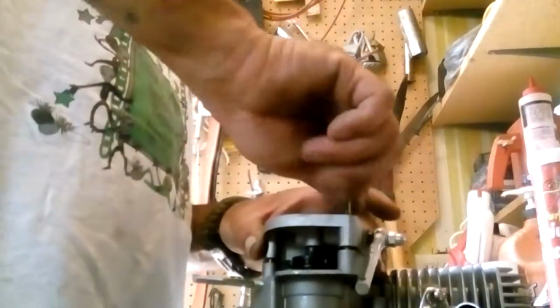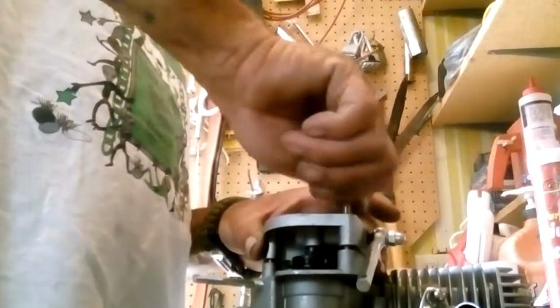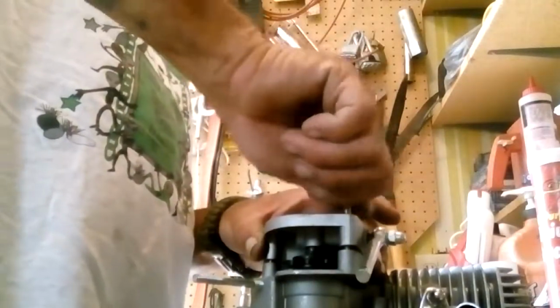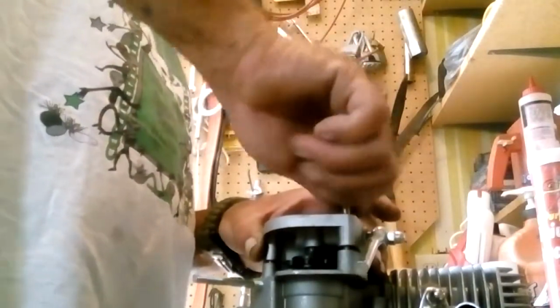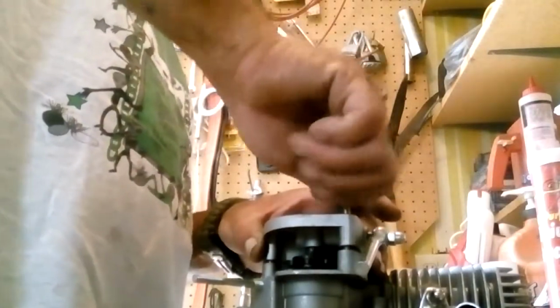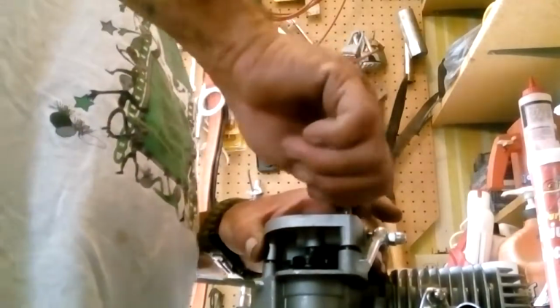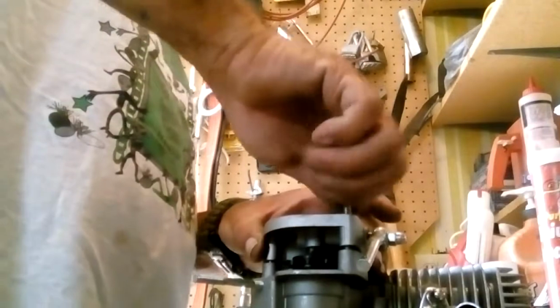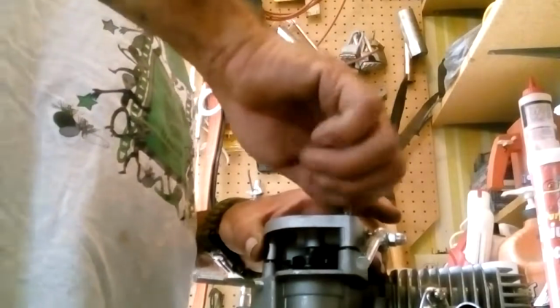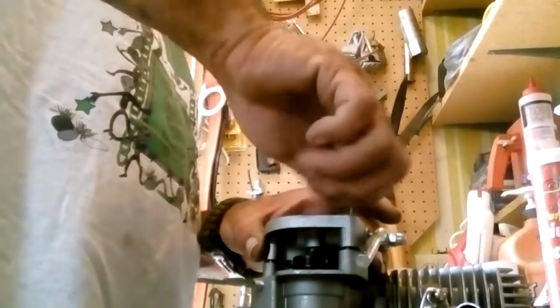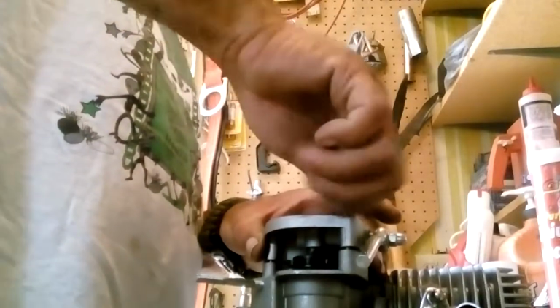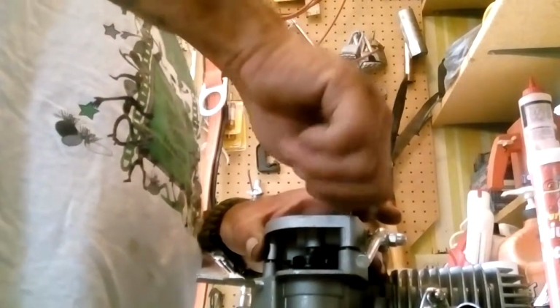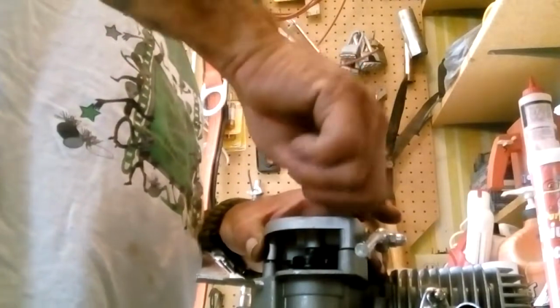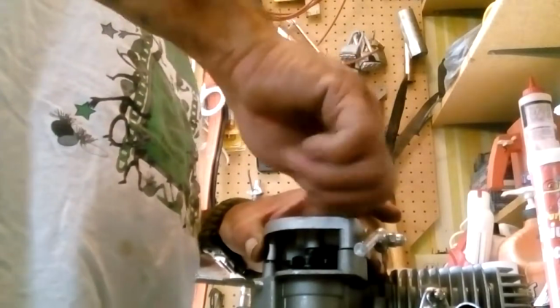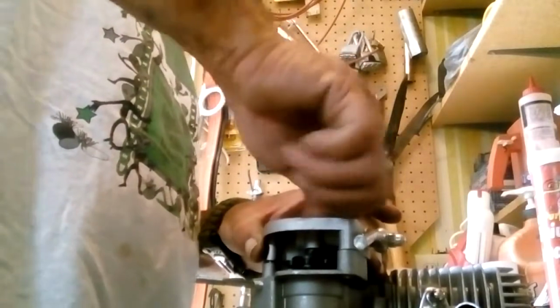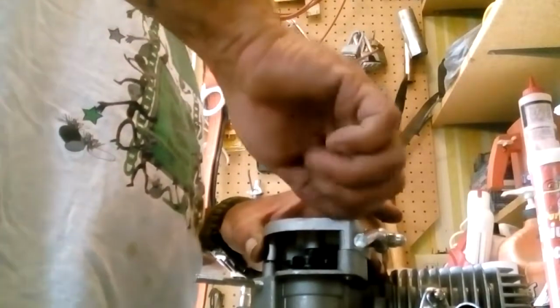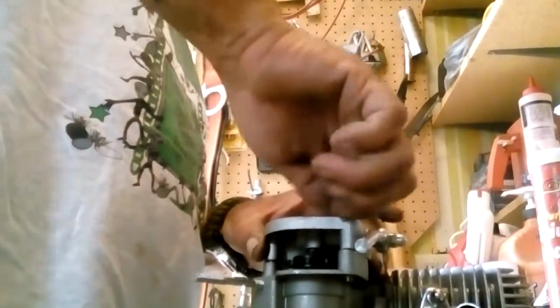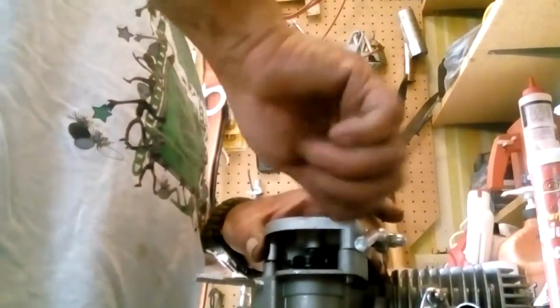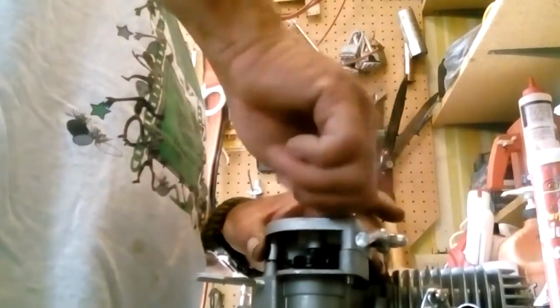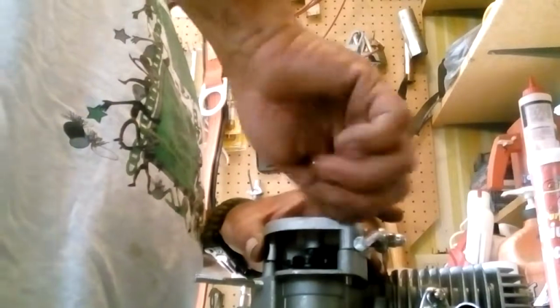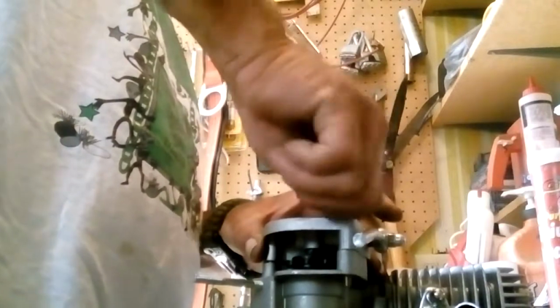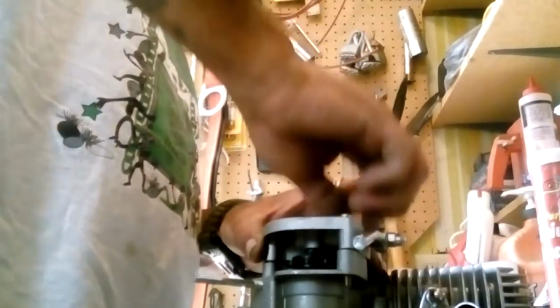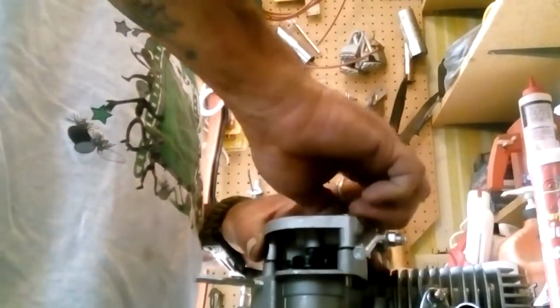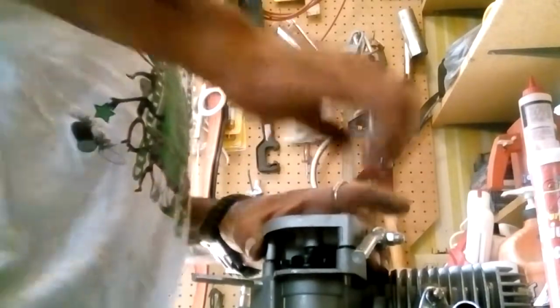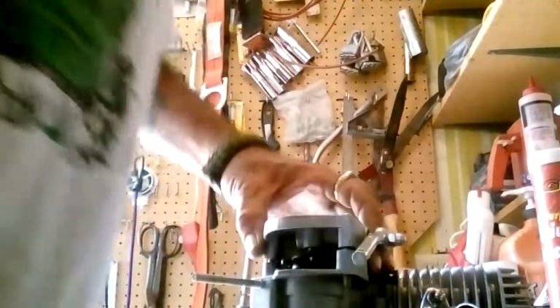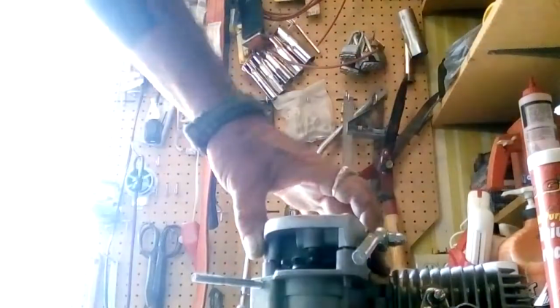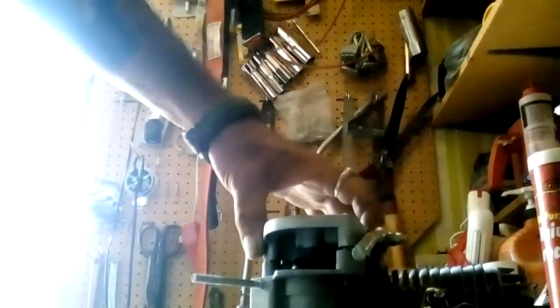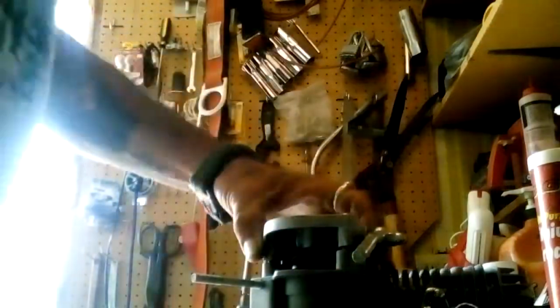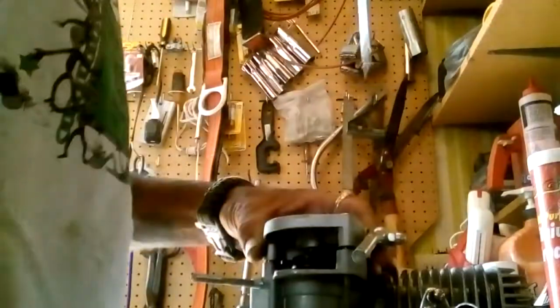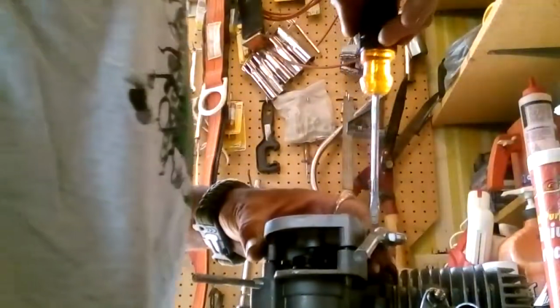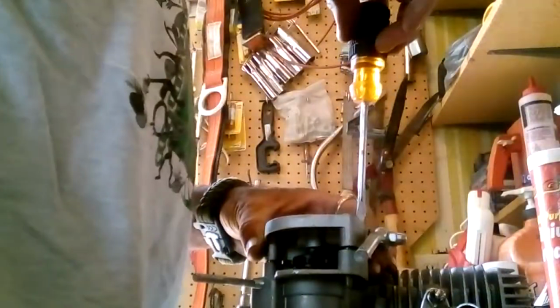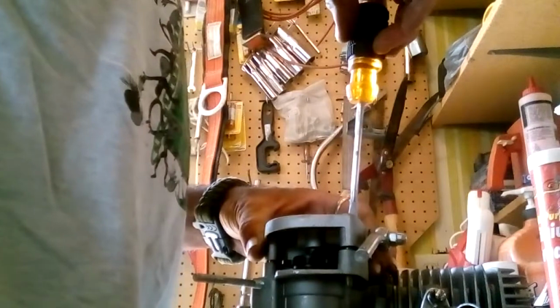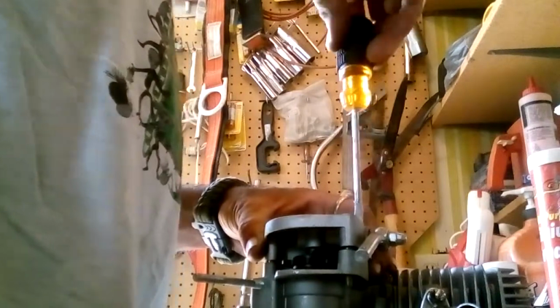I set the camera up against the impact gun so I have to run them down by hand. It's not that big of a deal, really. The machine screws turn fairly fast.